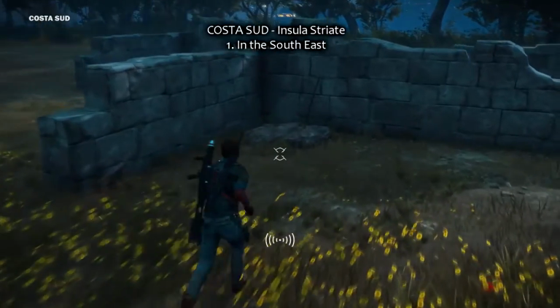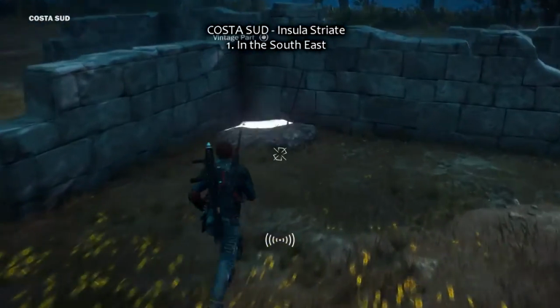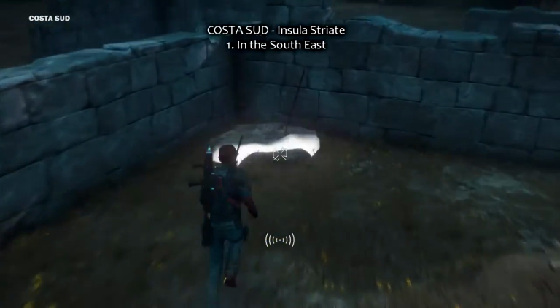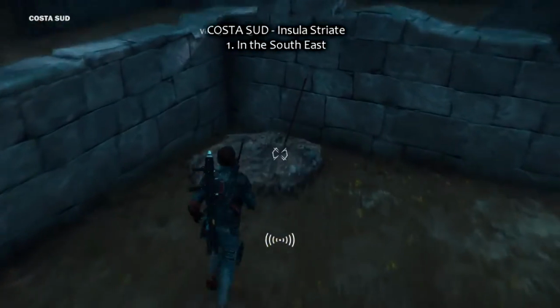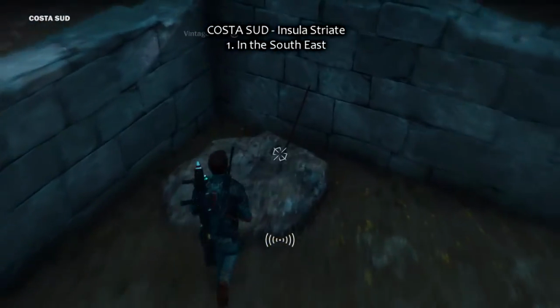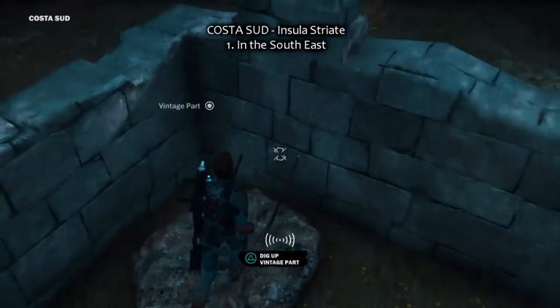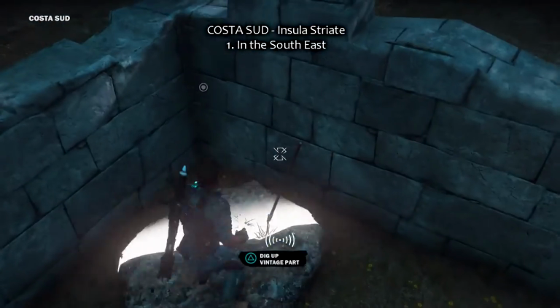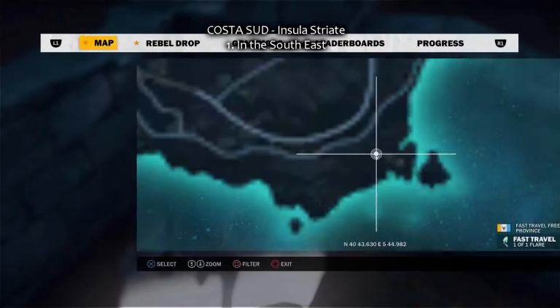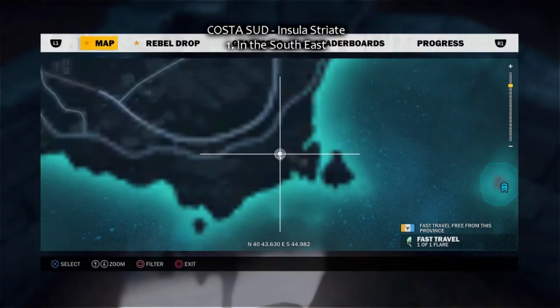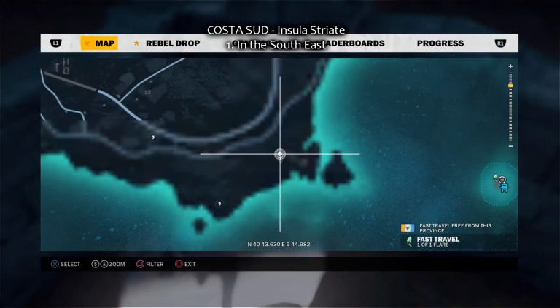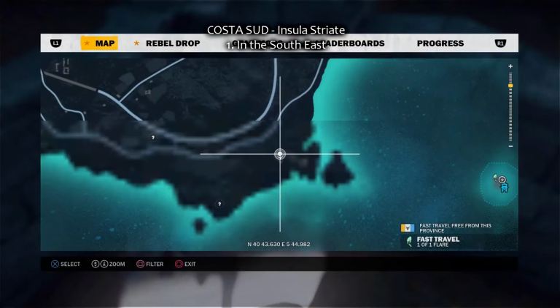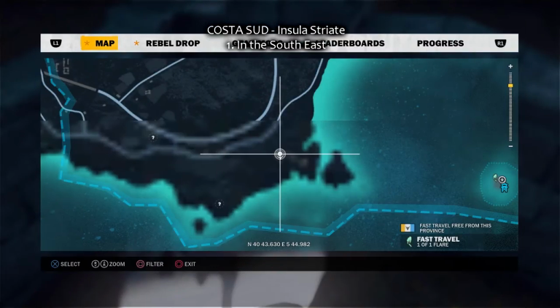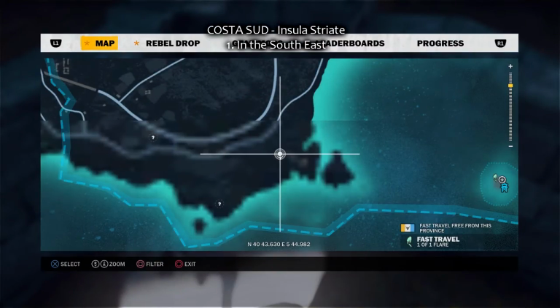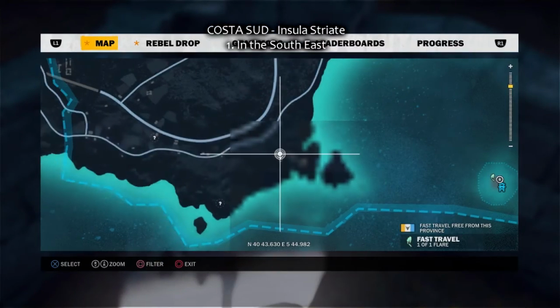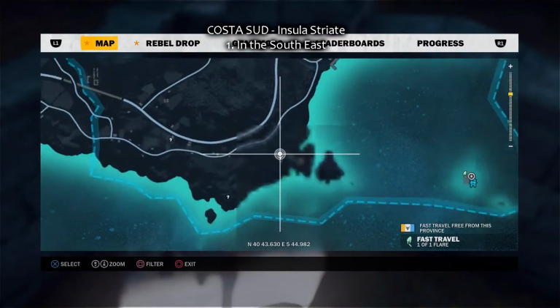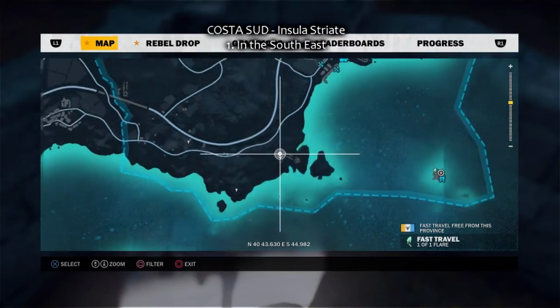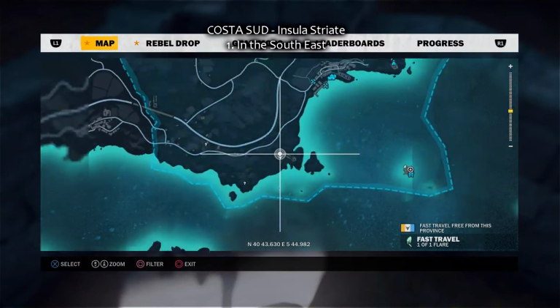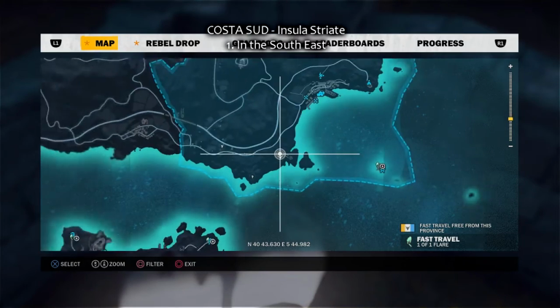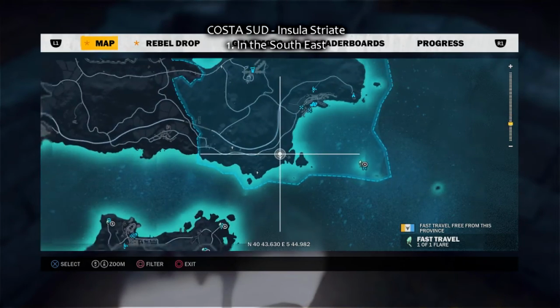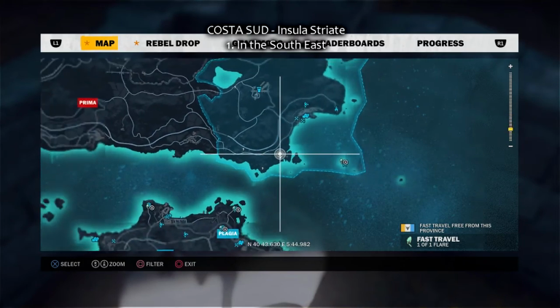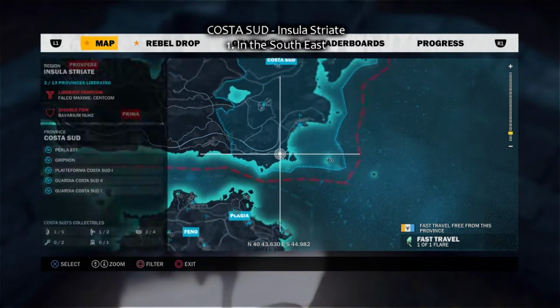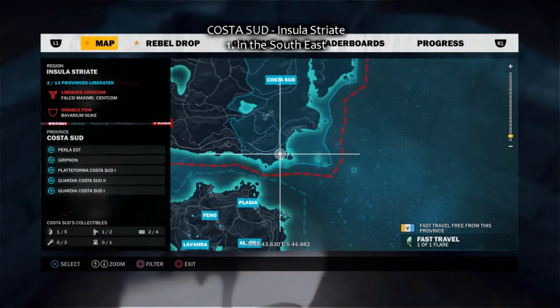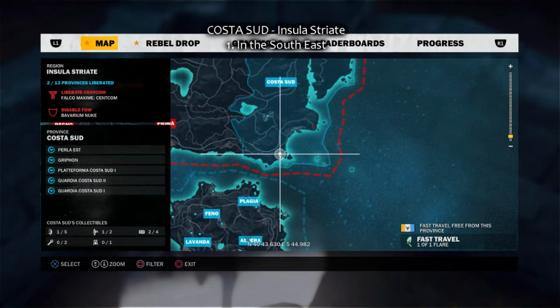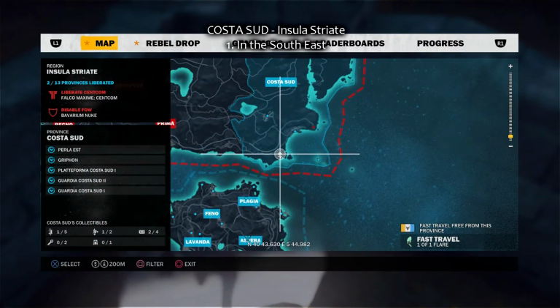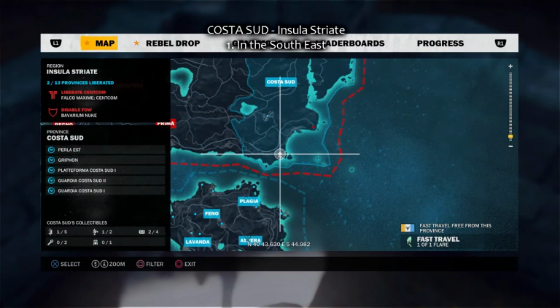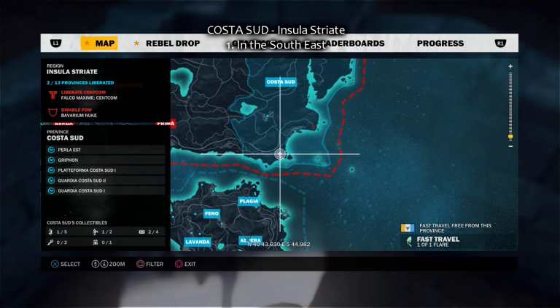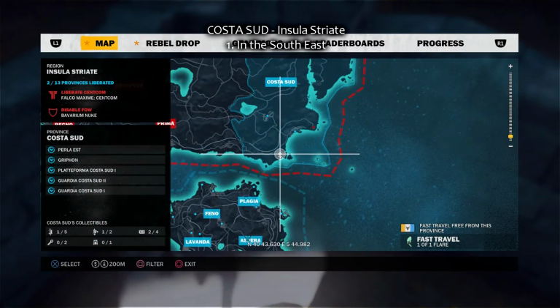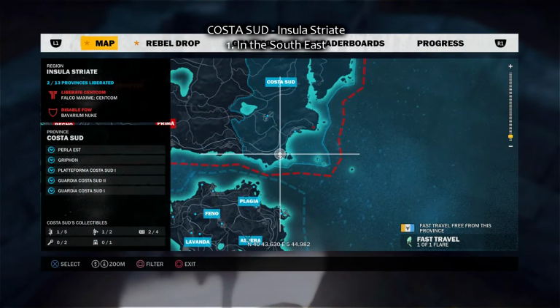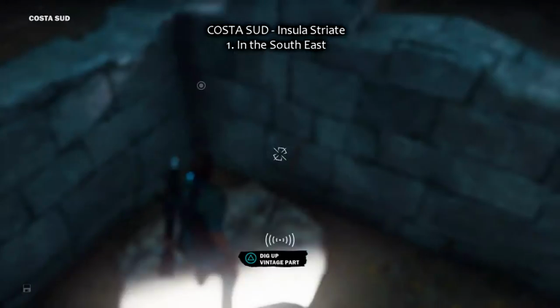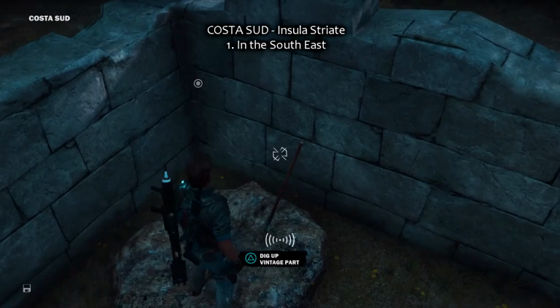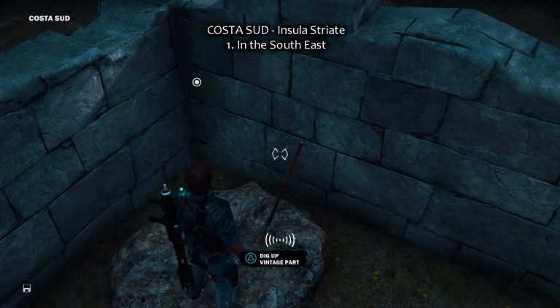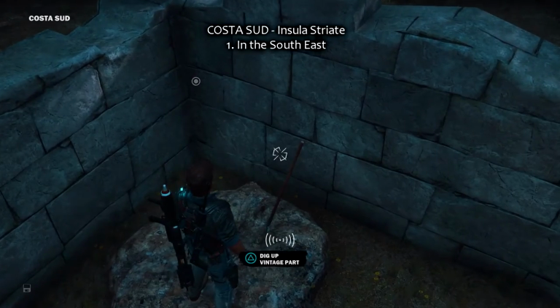Hello, this is the guide for all vintage parts at the Insula Striate region. This is the first one, Costa Sud, in the southeast.